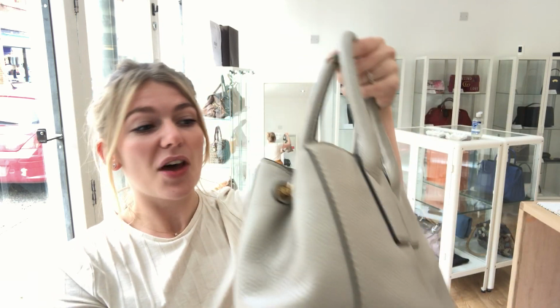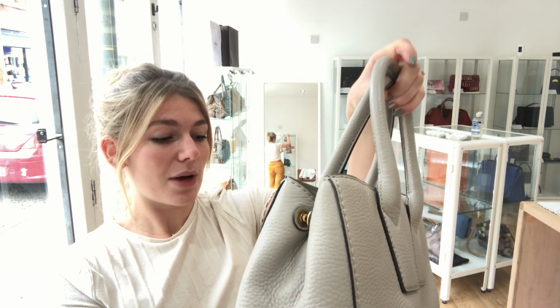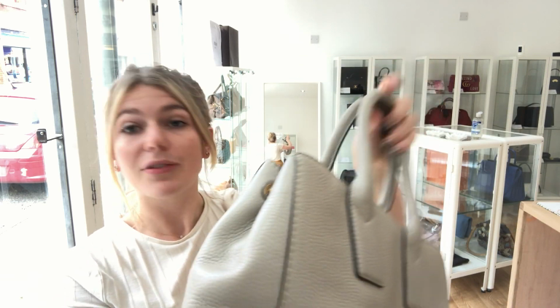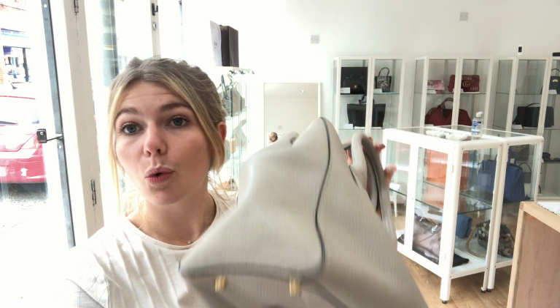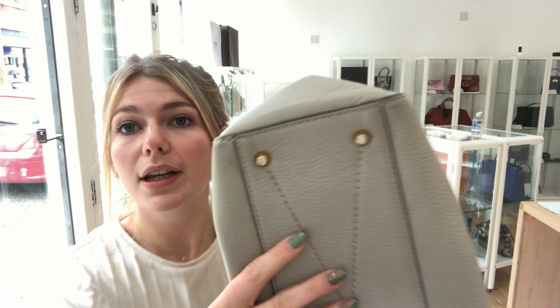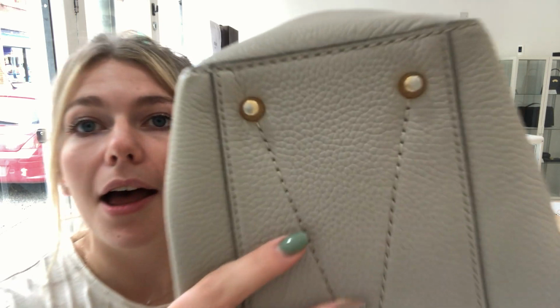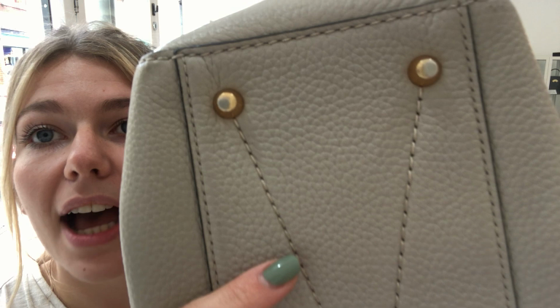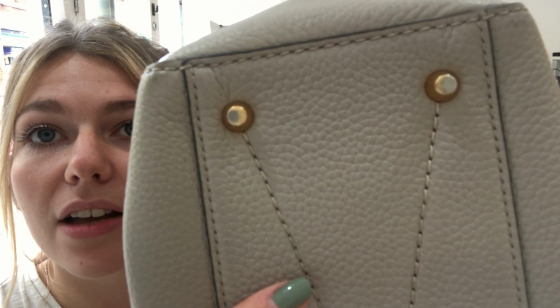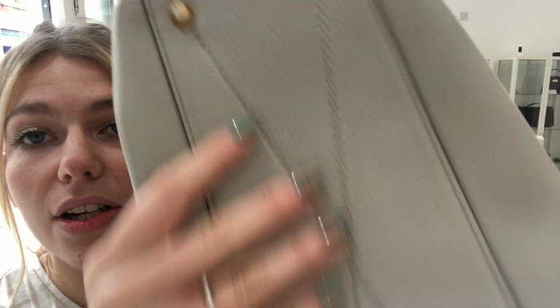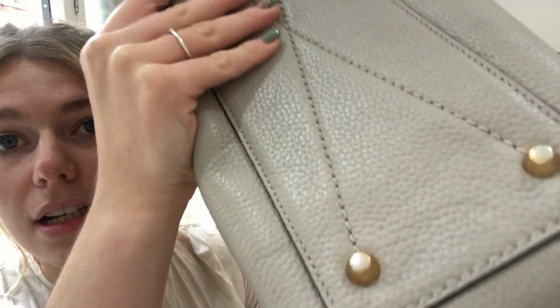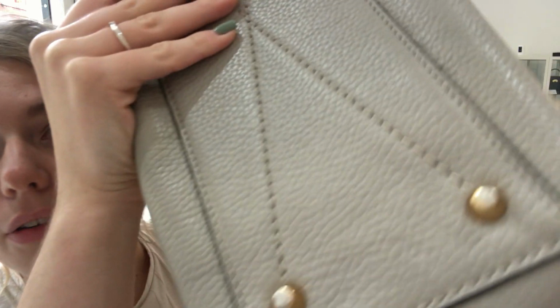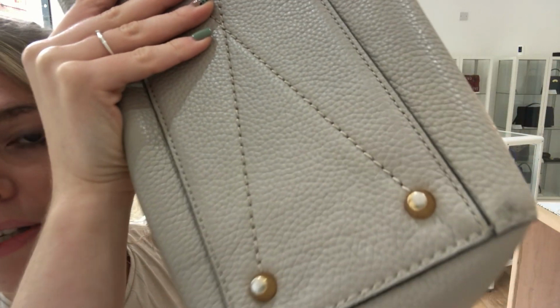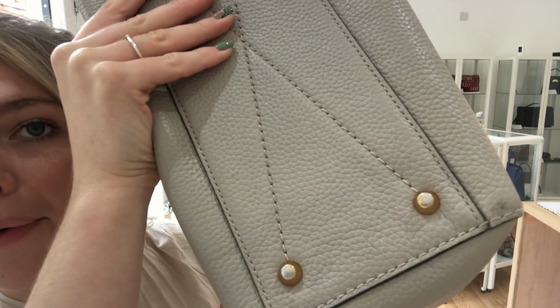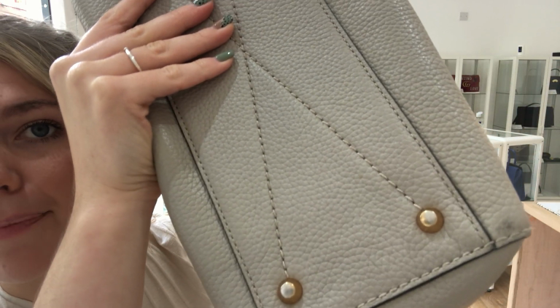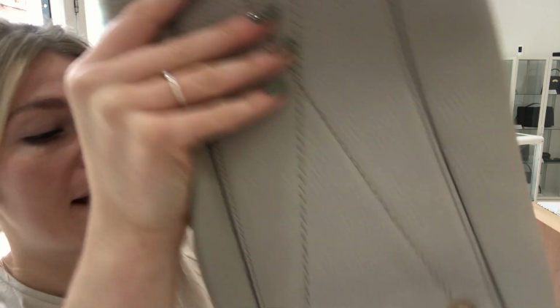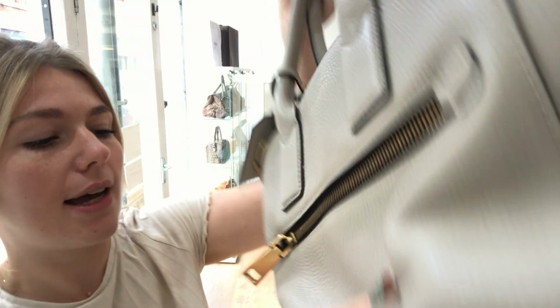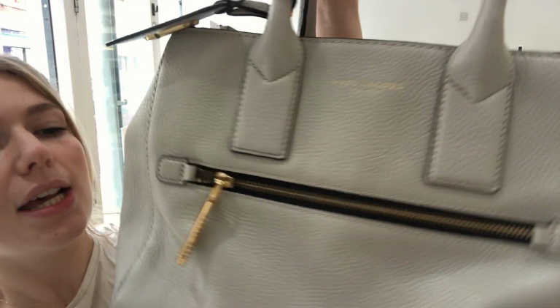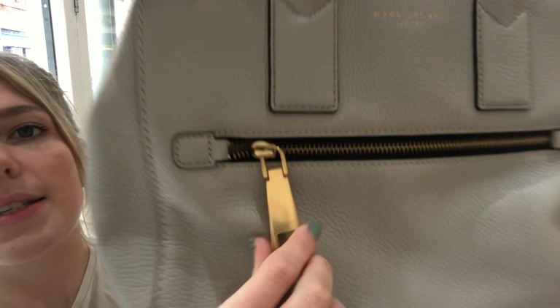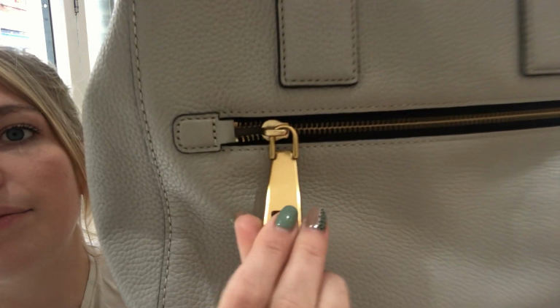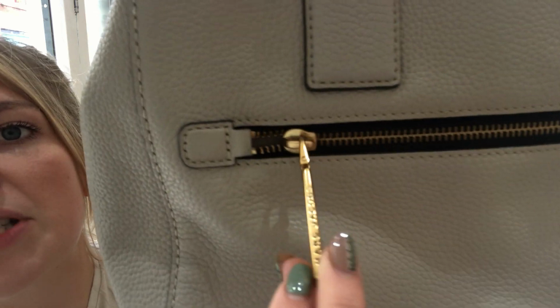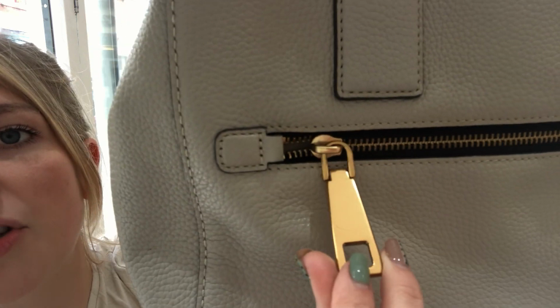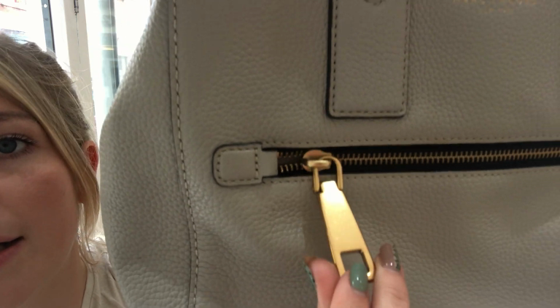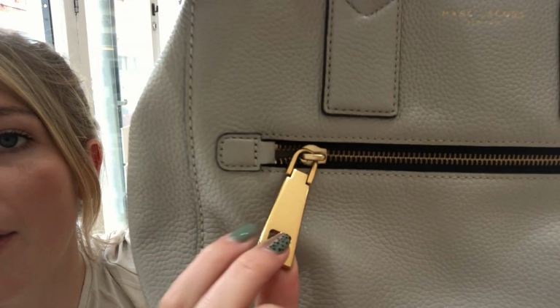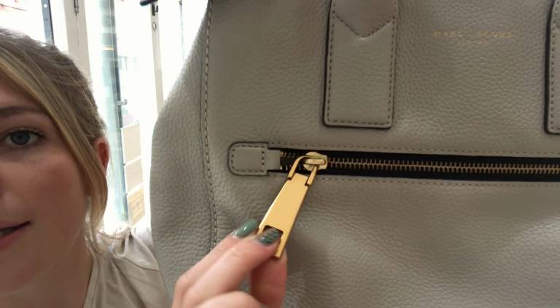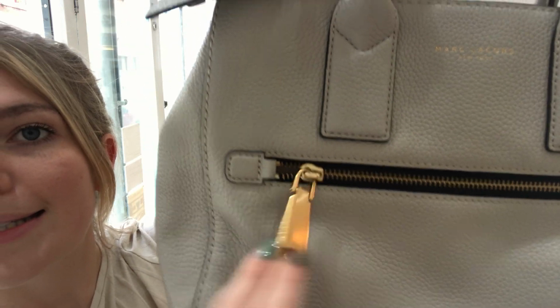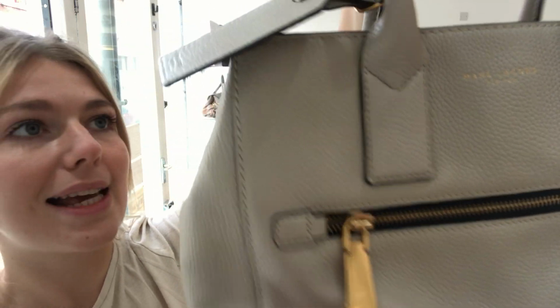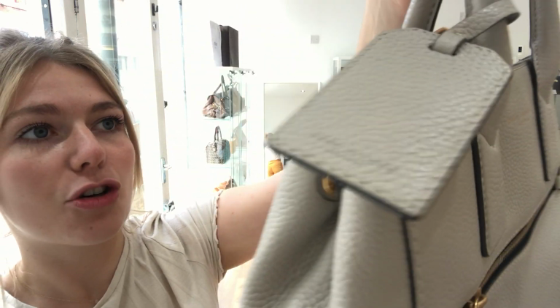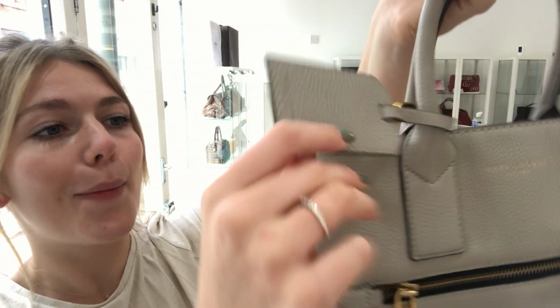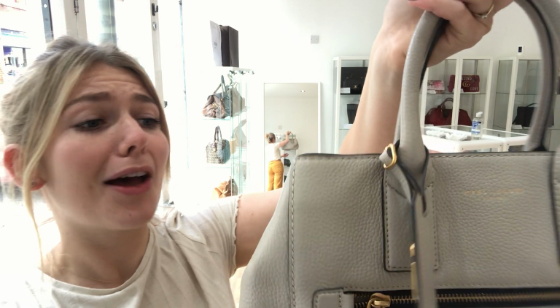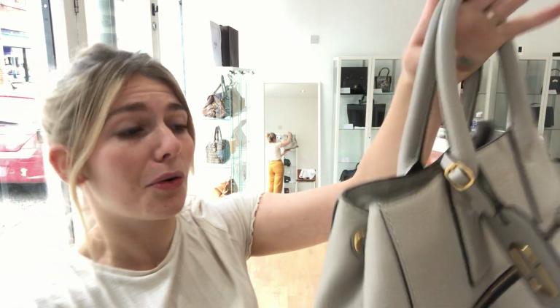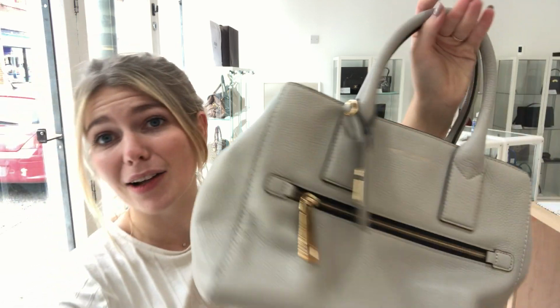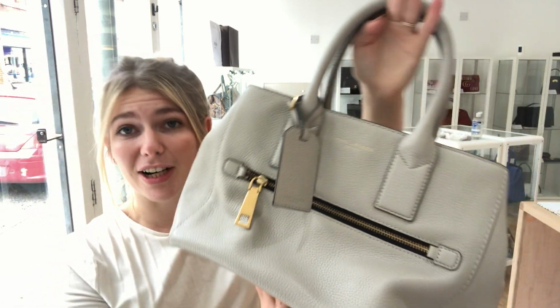The hardware we've called worn. If you have a look at the studs on the bottom they're worn as to be expected, and there's some scratching on the zips etc. But overall this bag looks brilliant.